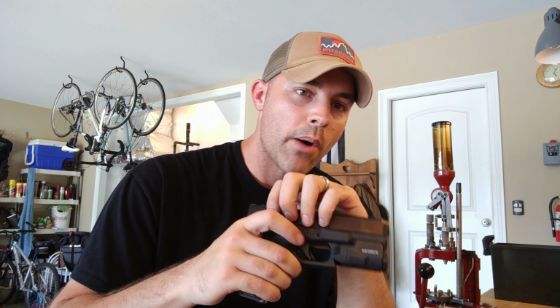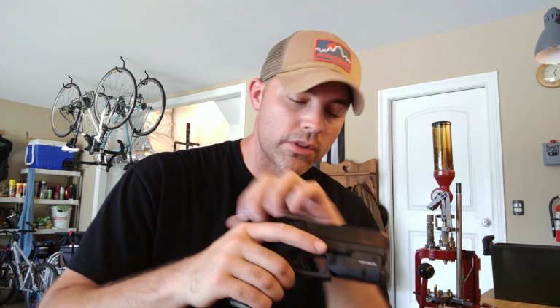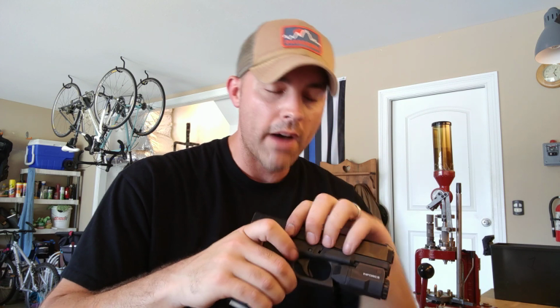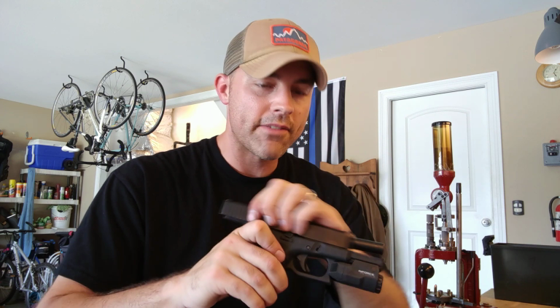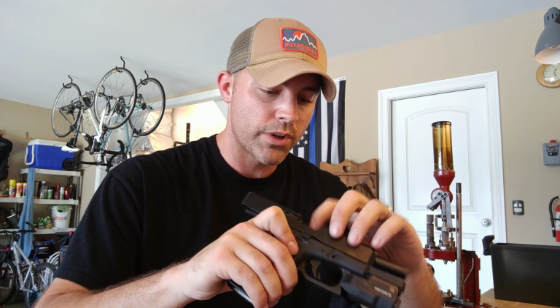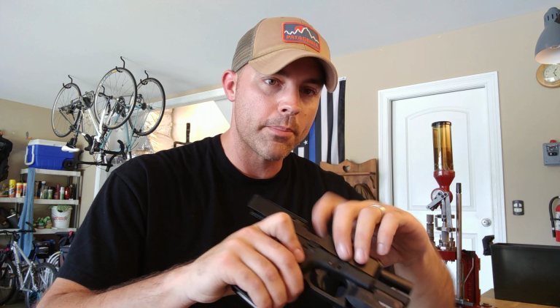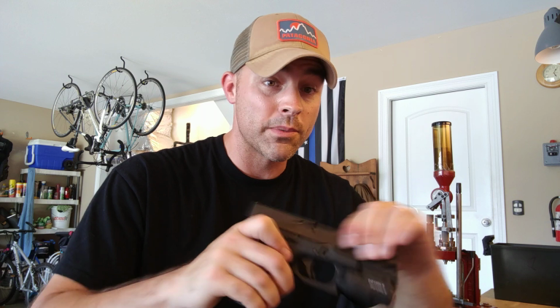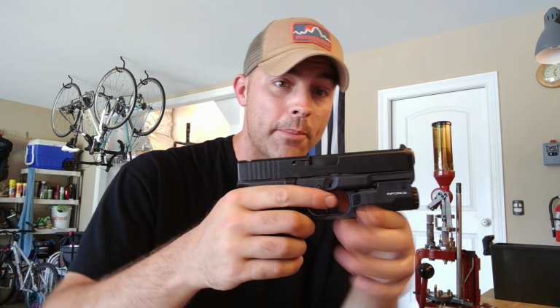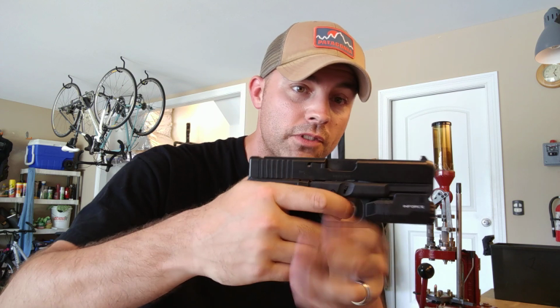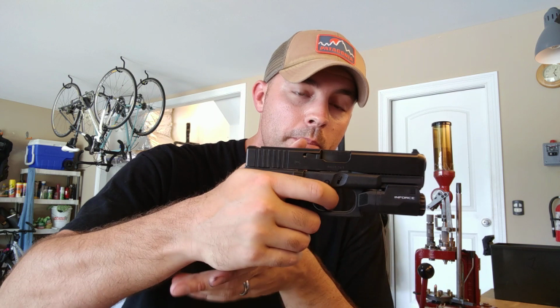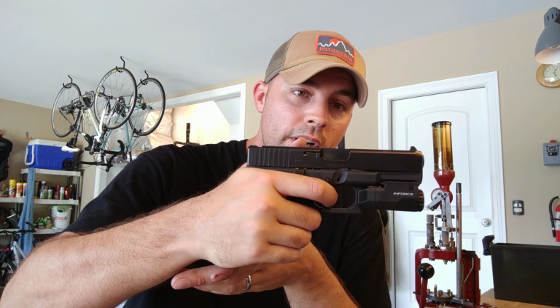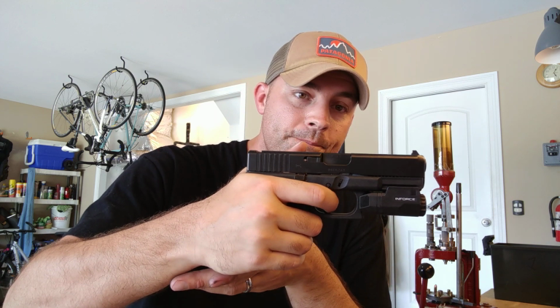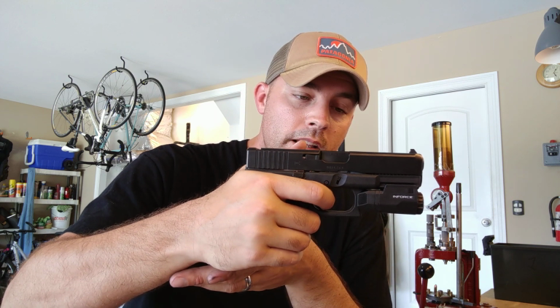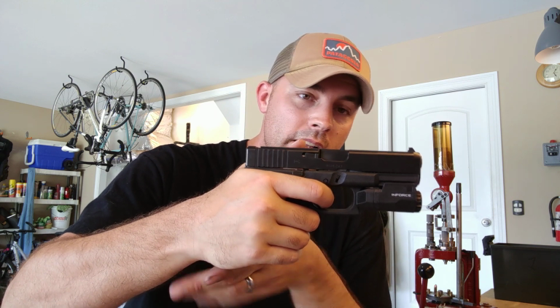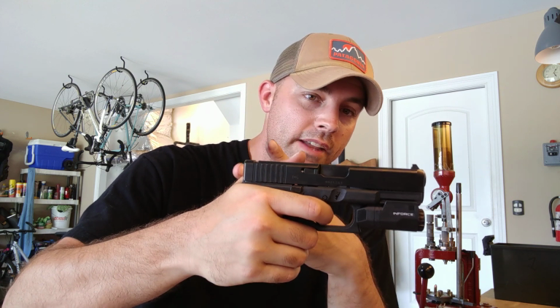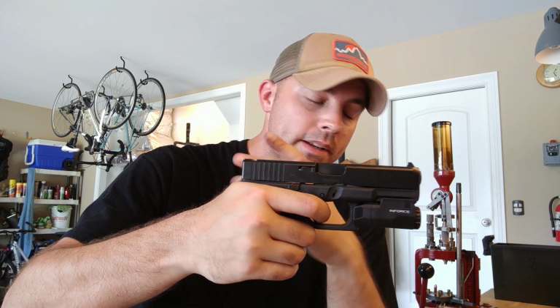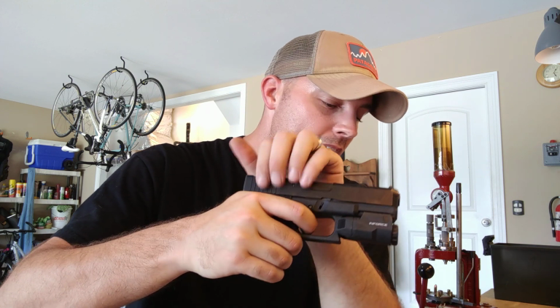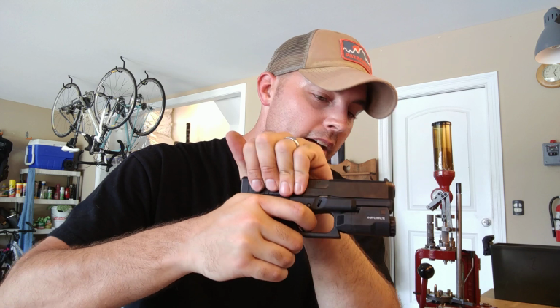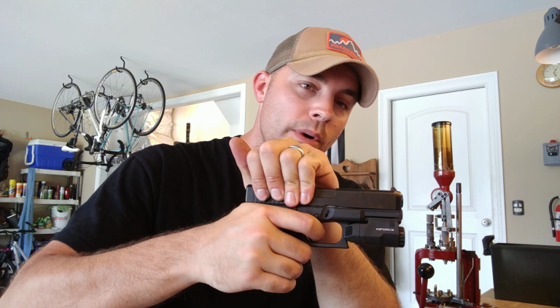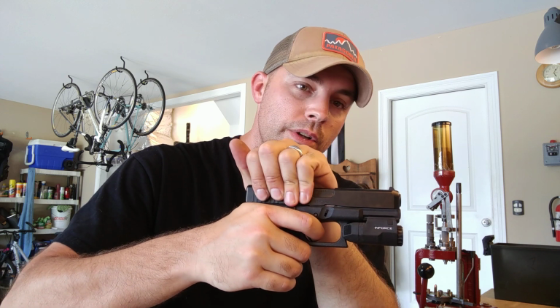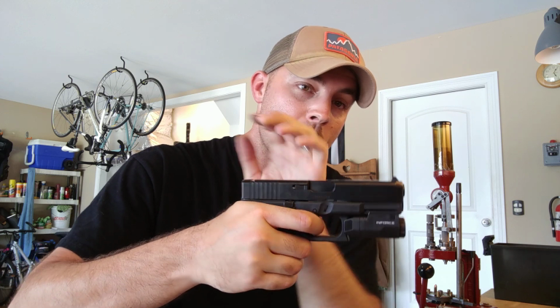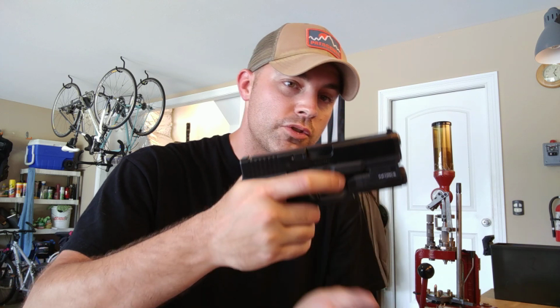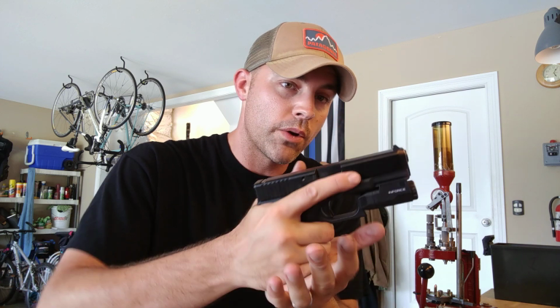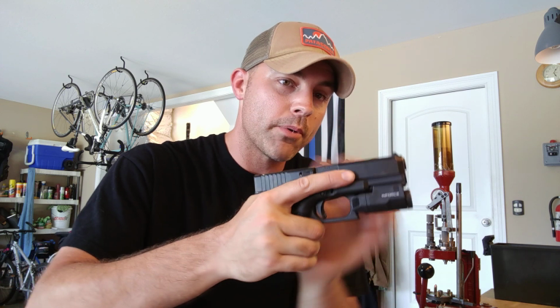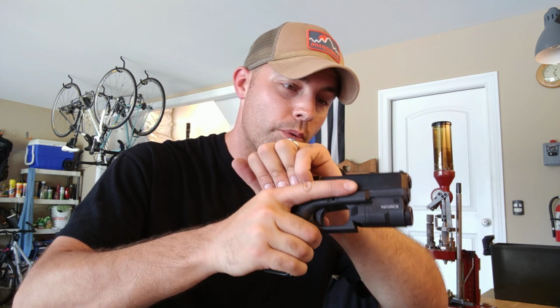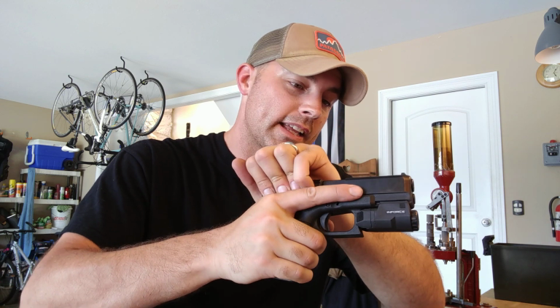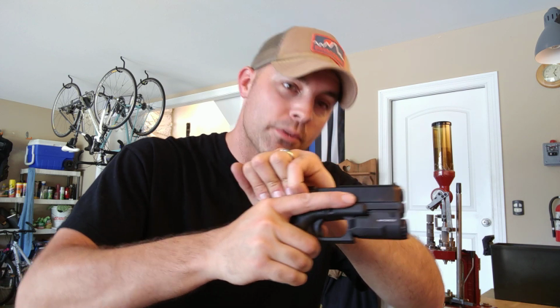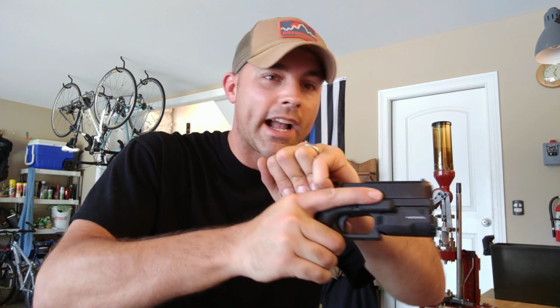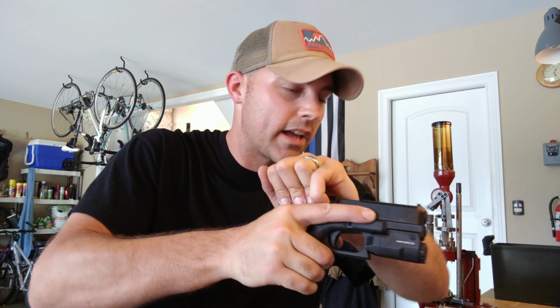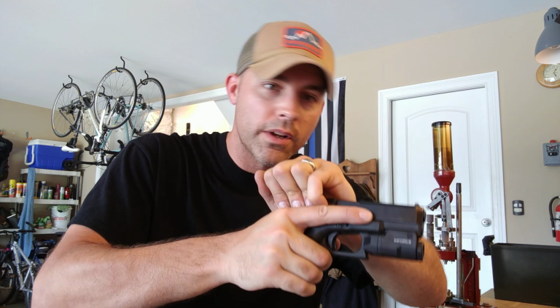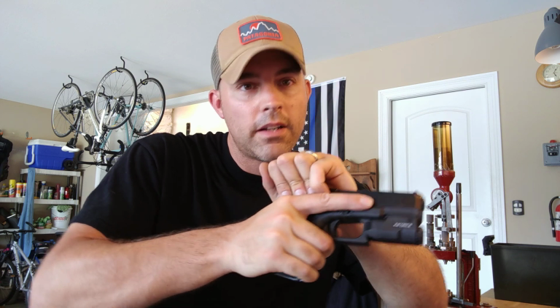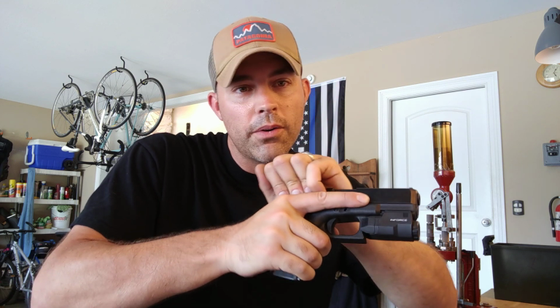What happened was it went all the way forward. I had a dead trigger at that point because it was a snap cap — pulled the trigger, it went click, nothing happened. Then I went to do my malfunction drill, so tap, went to rack. And as I went to rack, I'm just like, oh no.